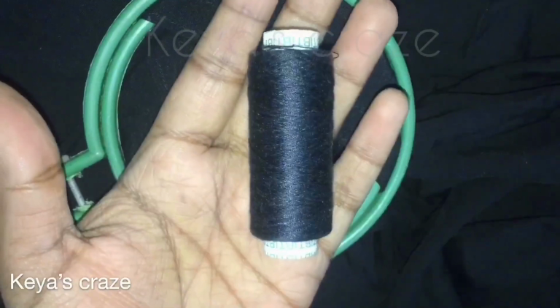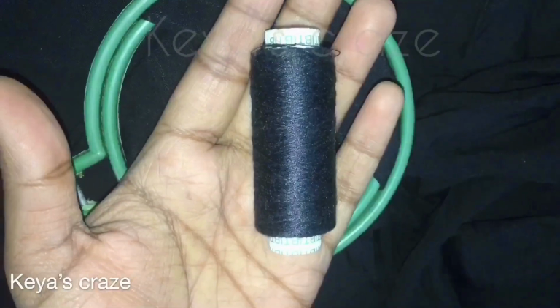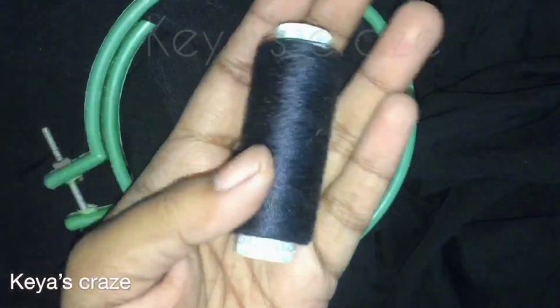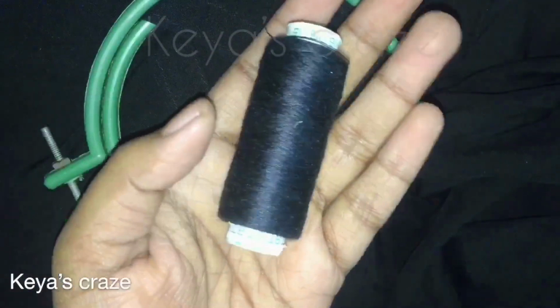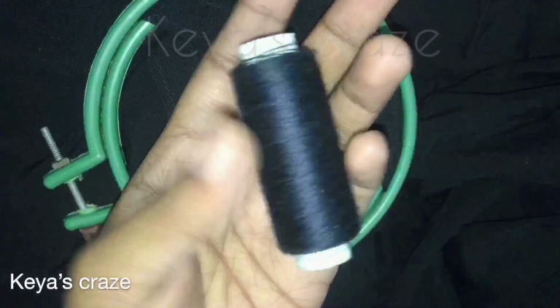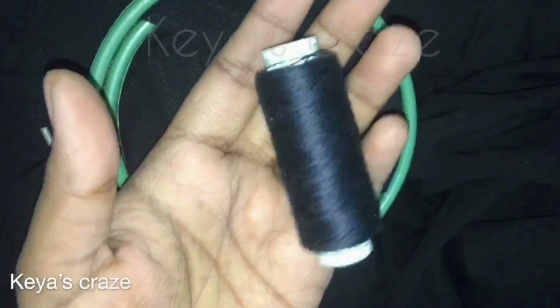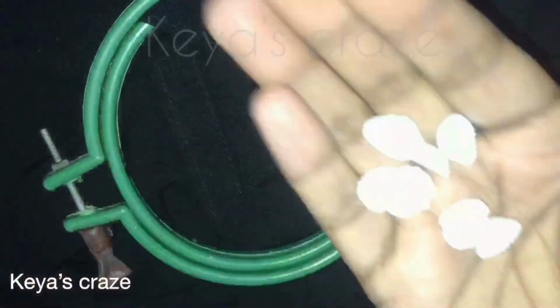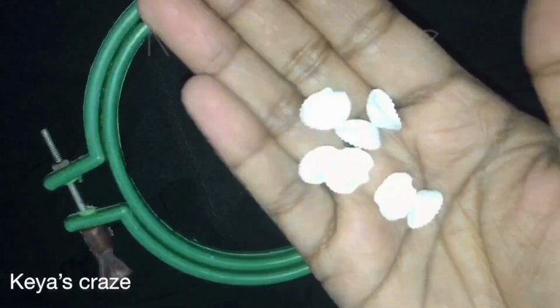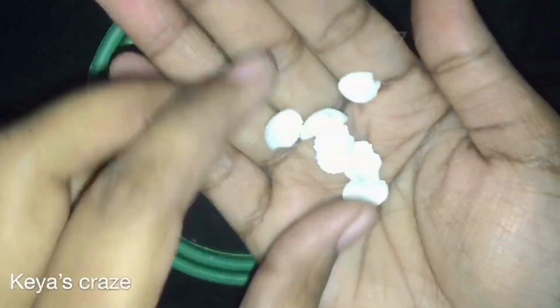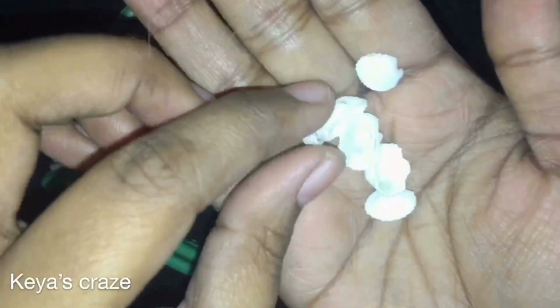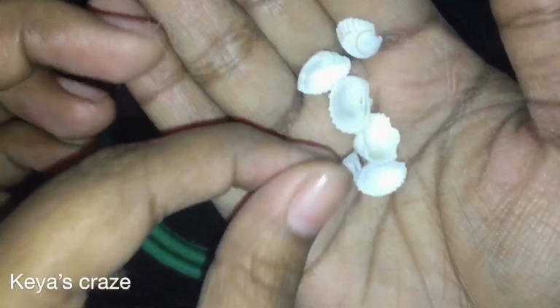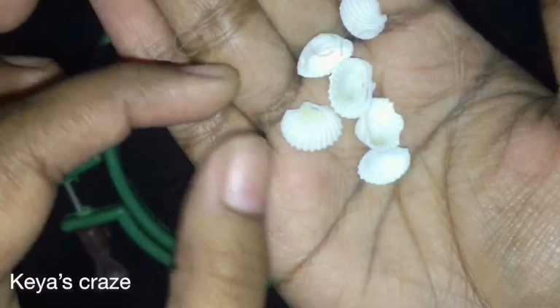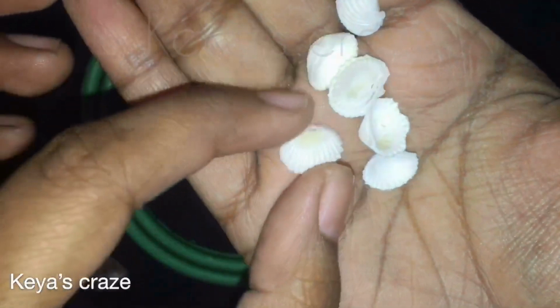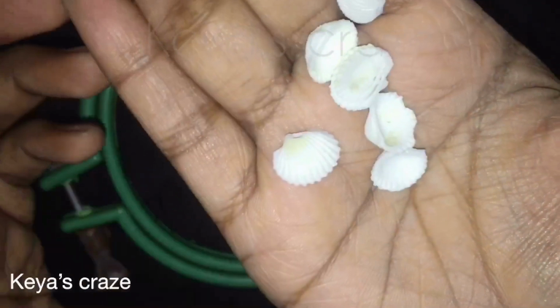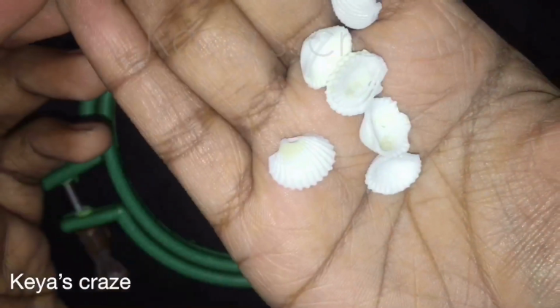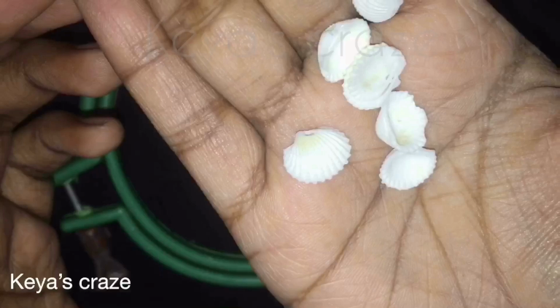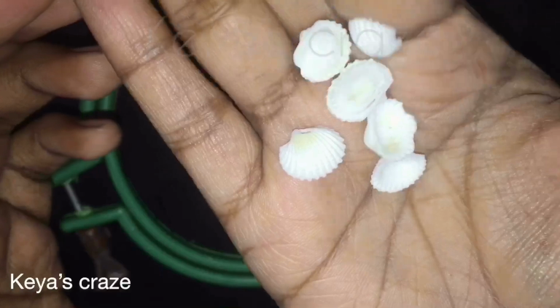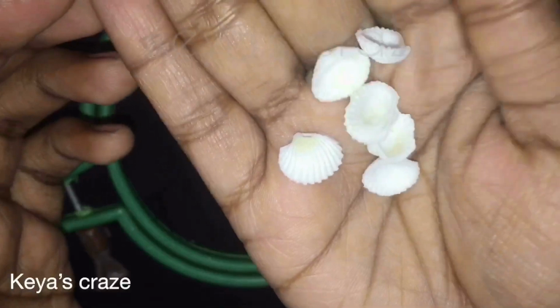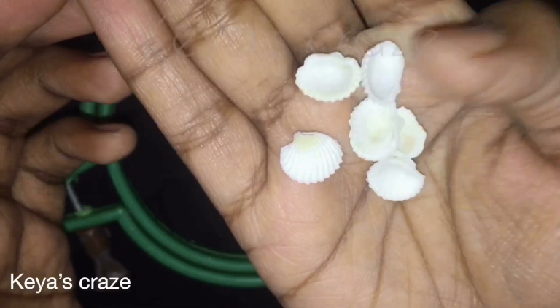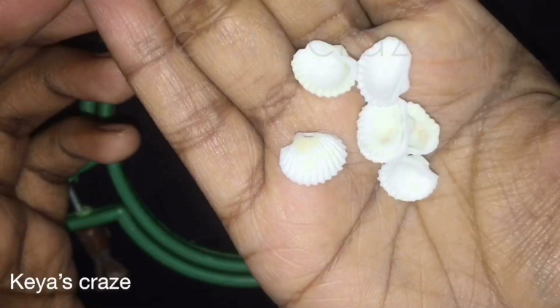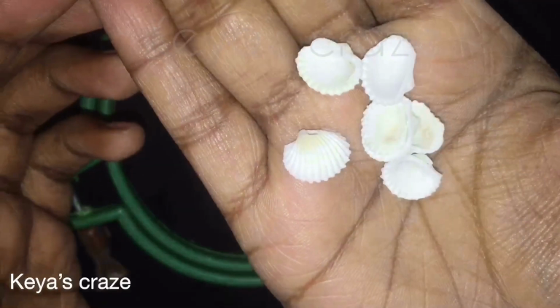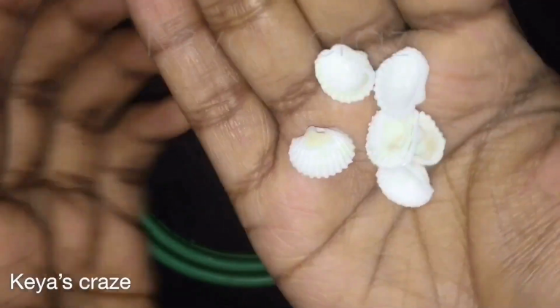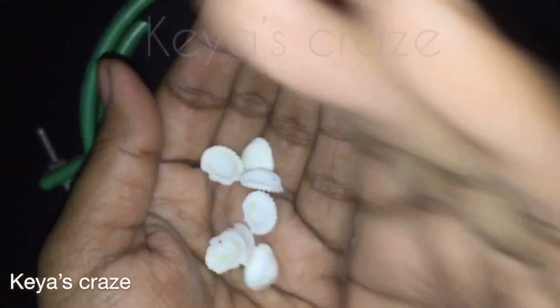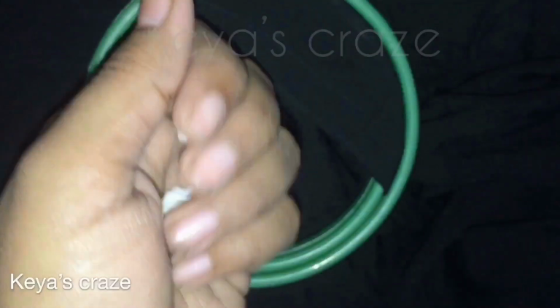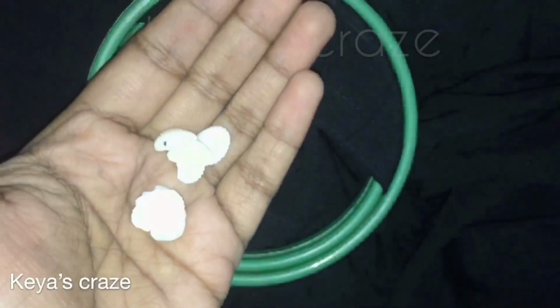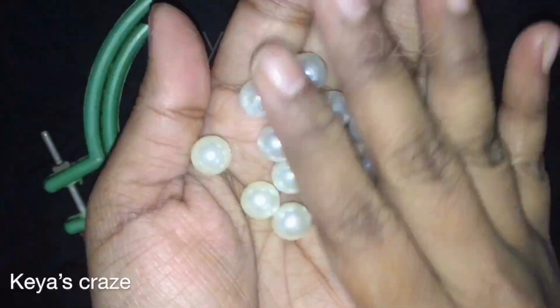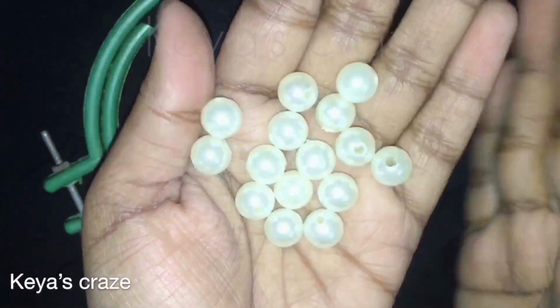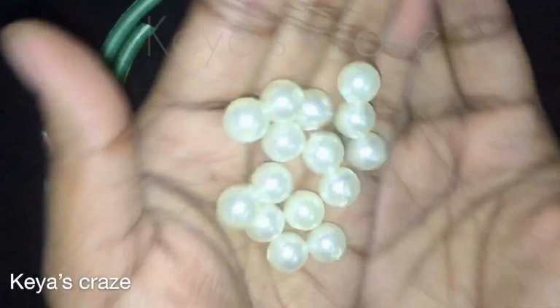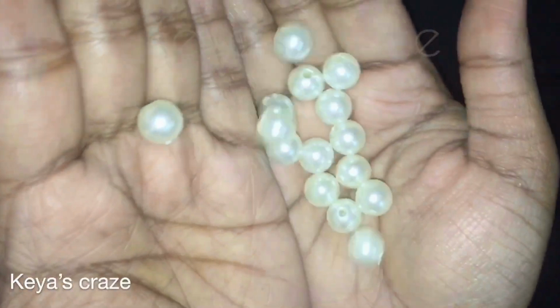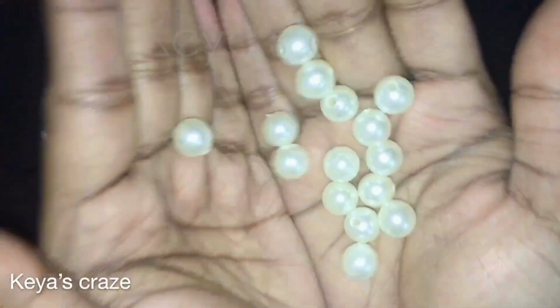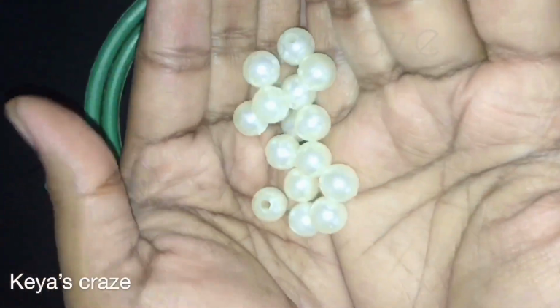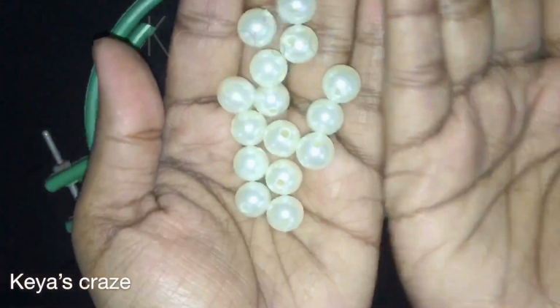Today I am using this regular sewing thread. And these are transverse arc shells. These are pearl beads.